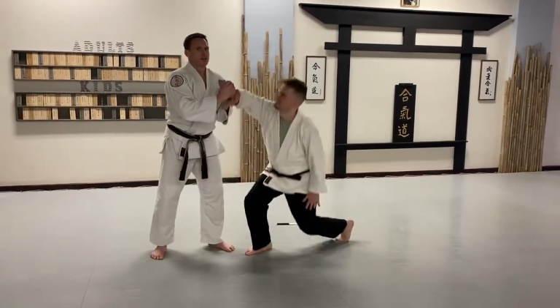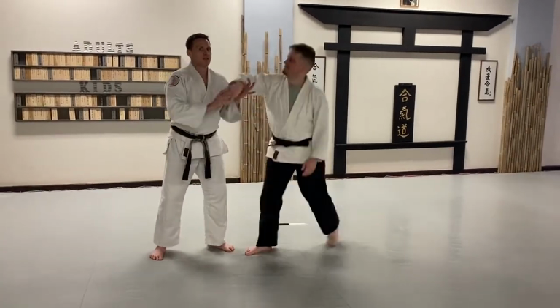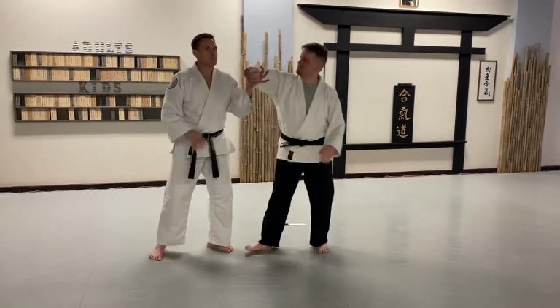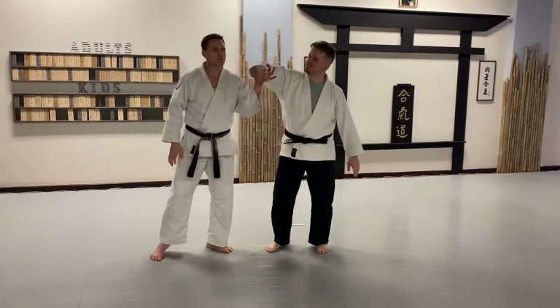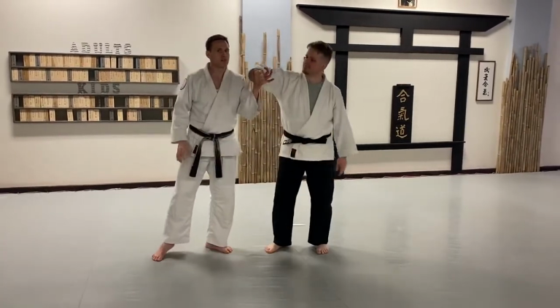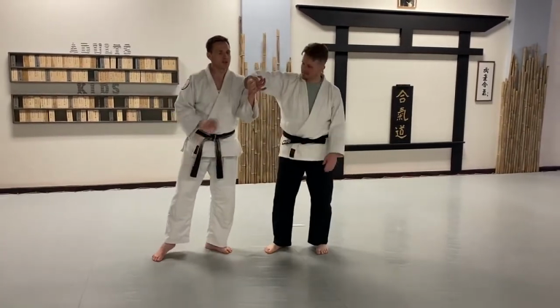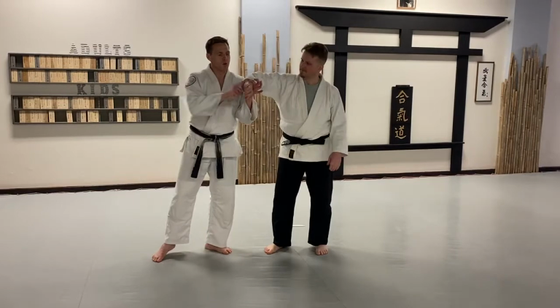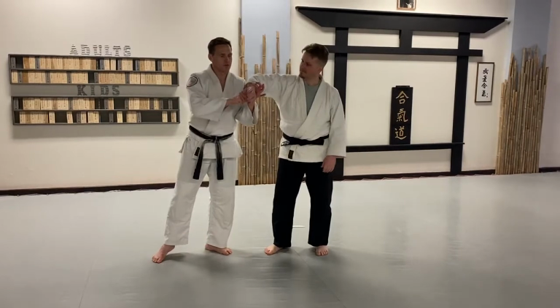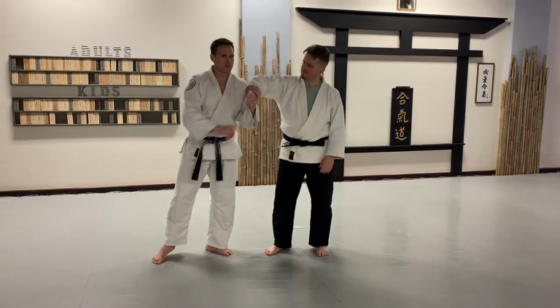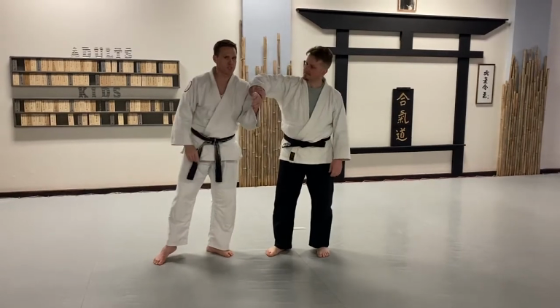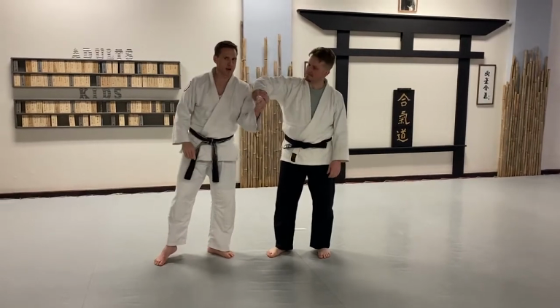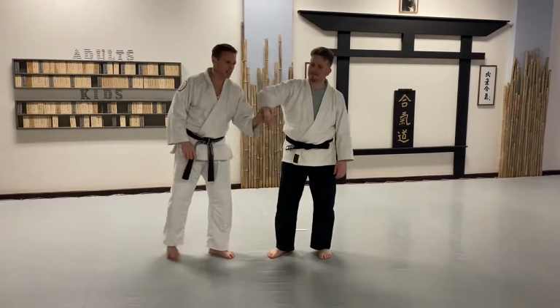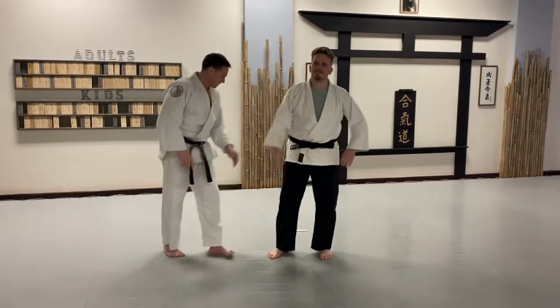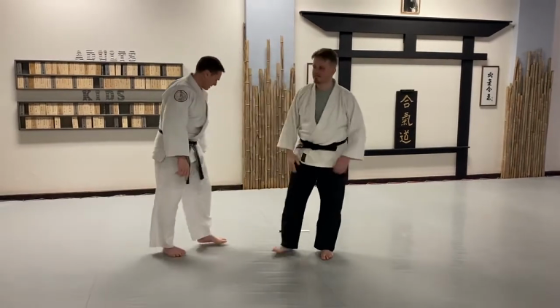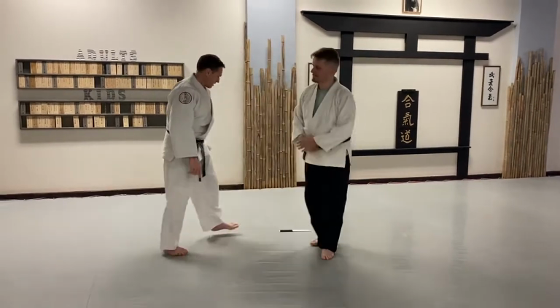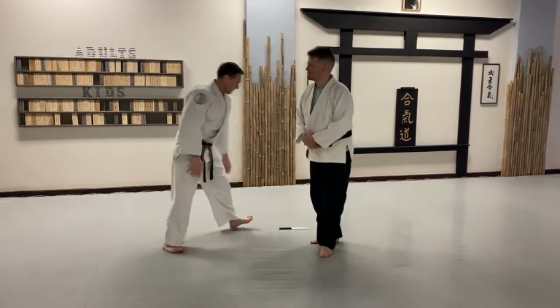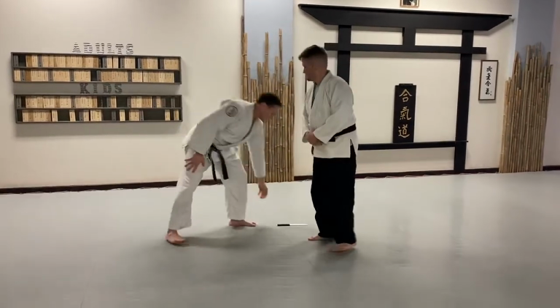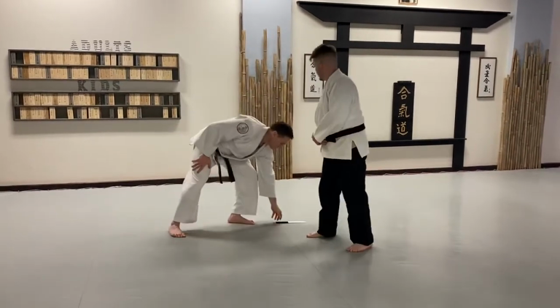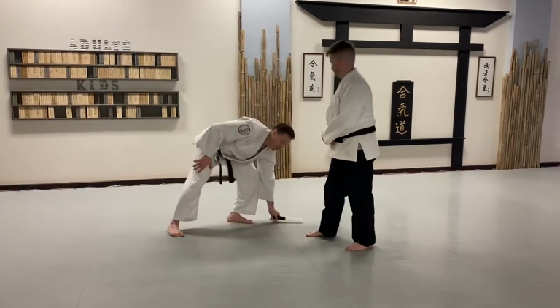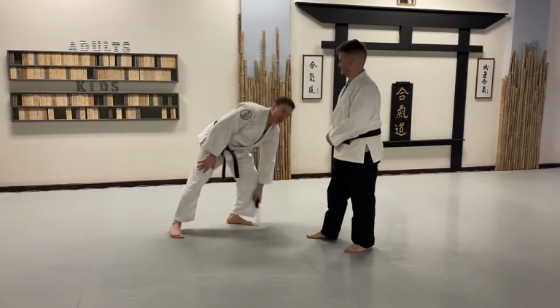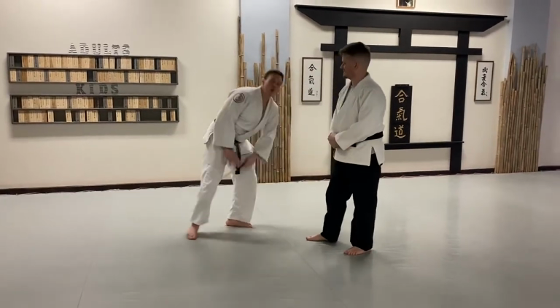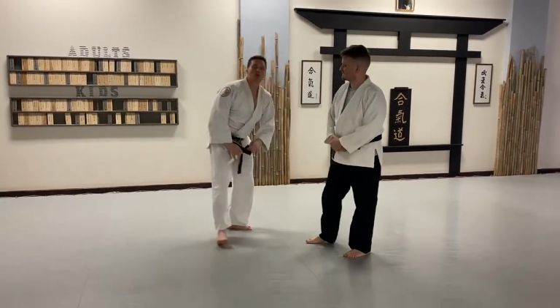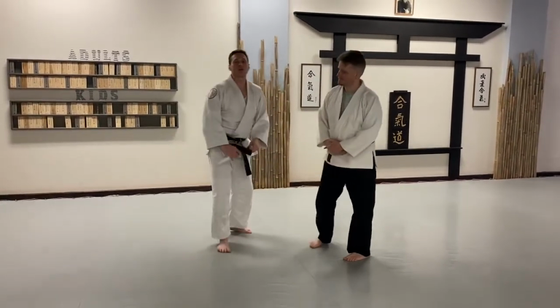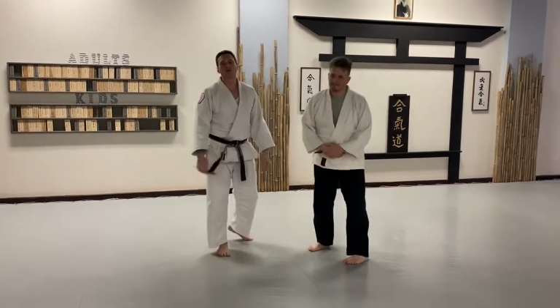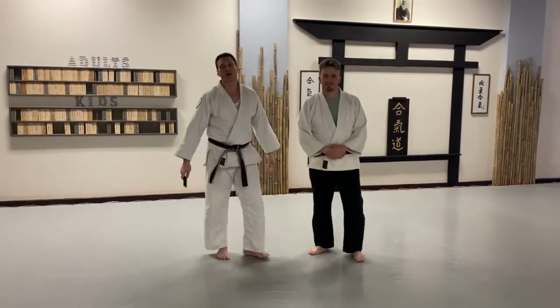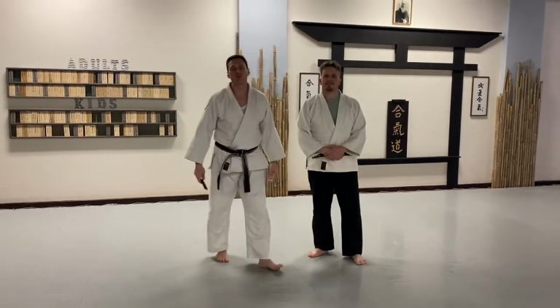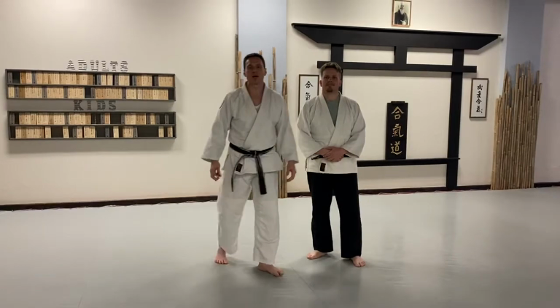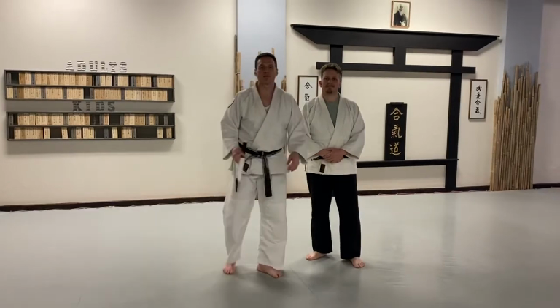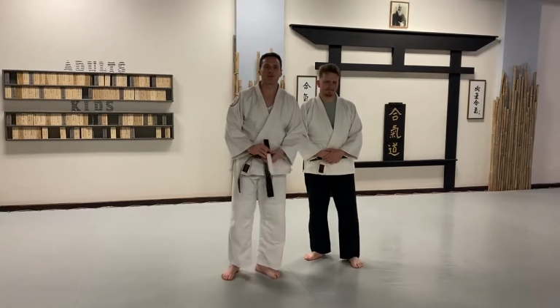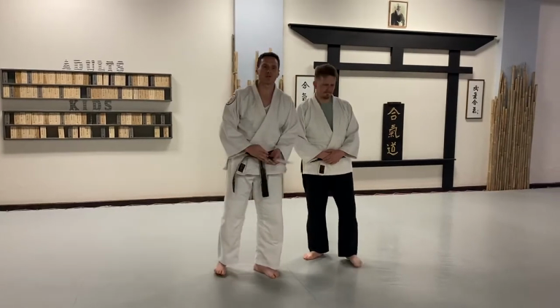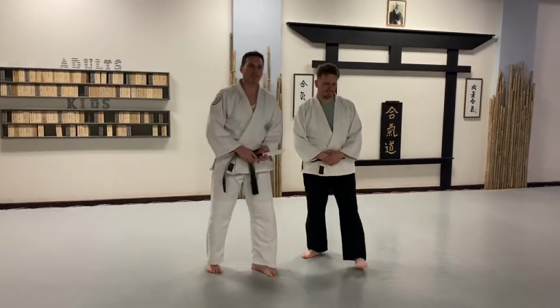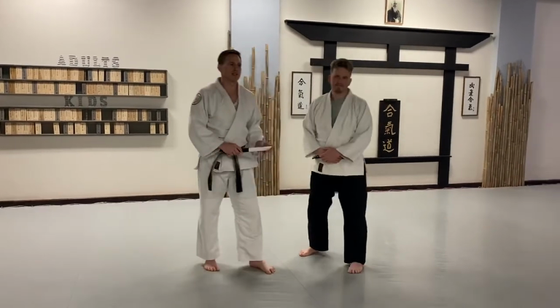It's a very painful technique on the wrist. Please practice it slowly. Visit us online at martialwaydojo.com. We'll see you next time.